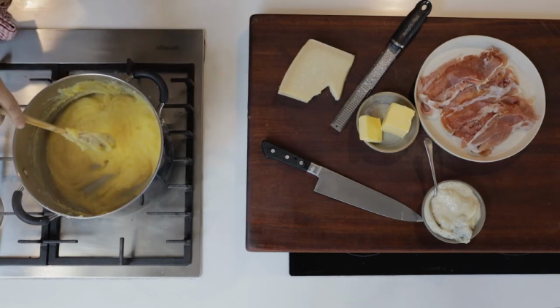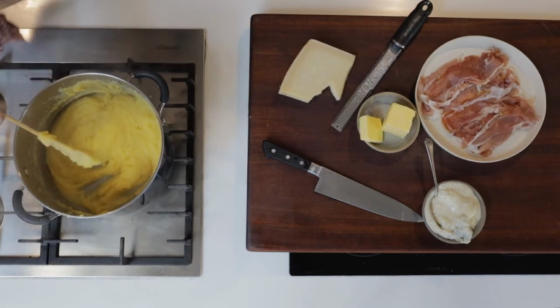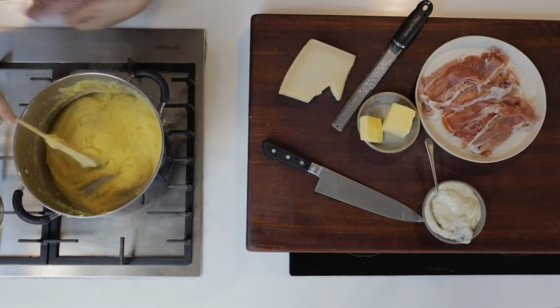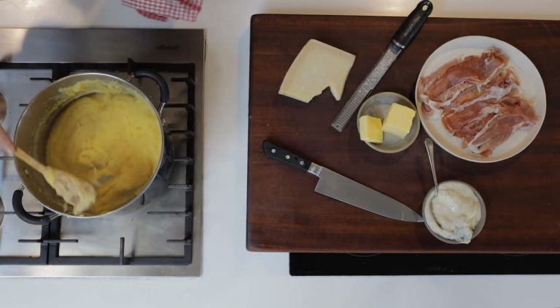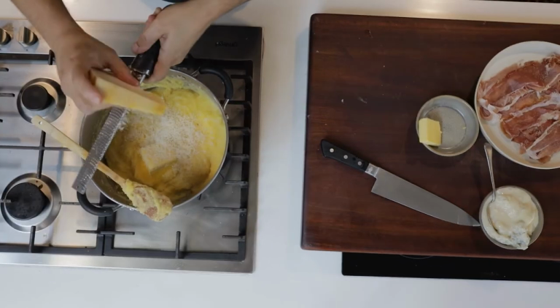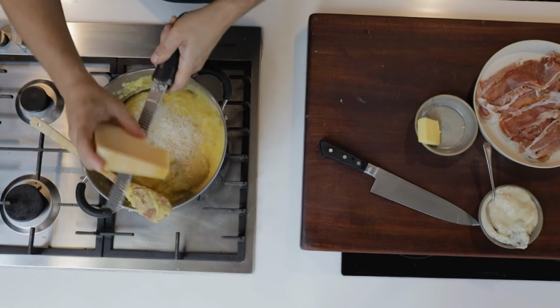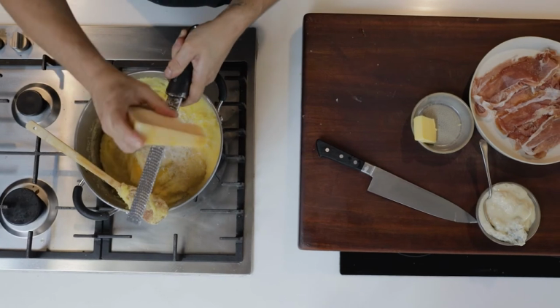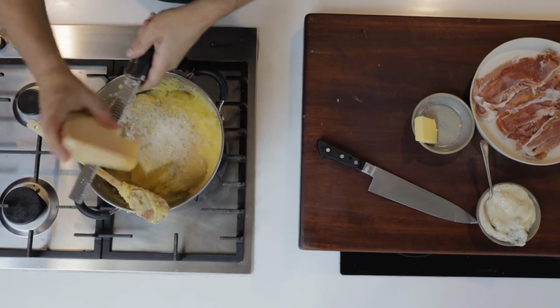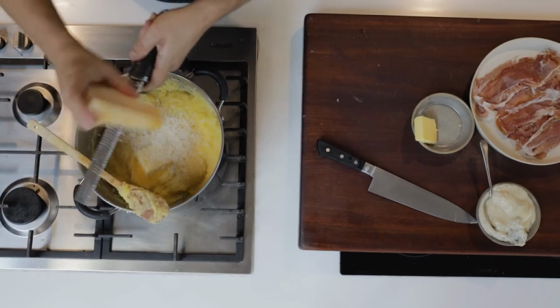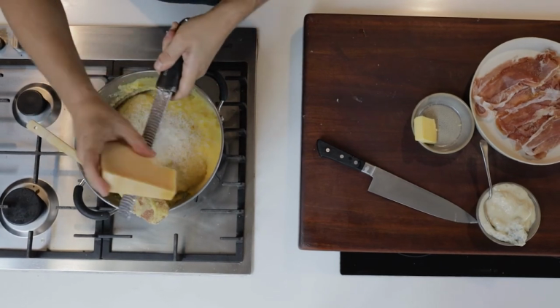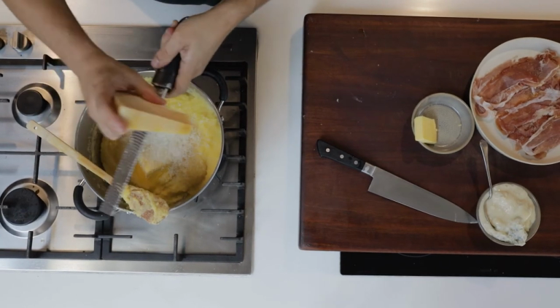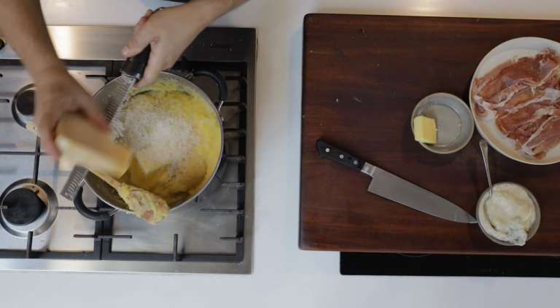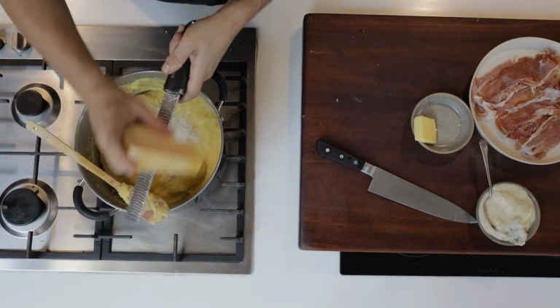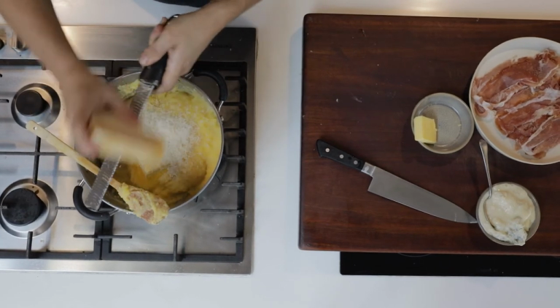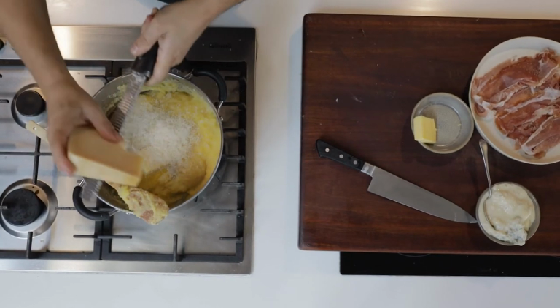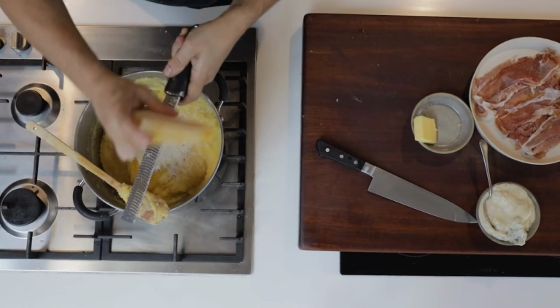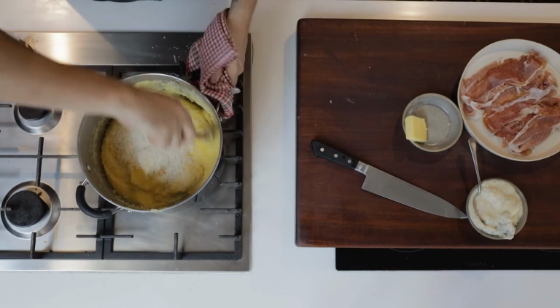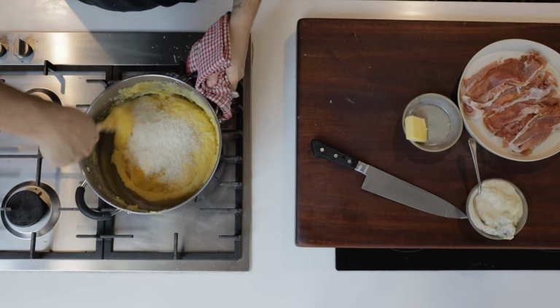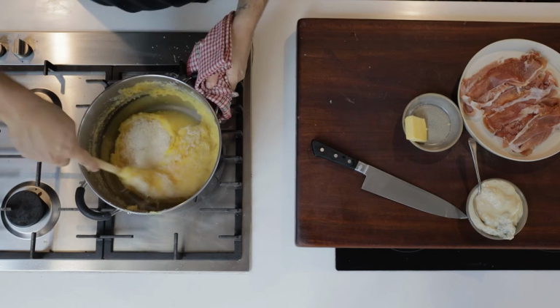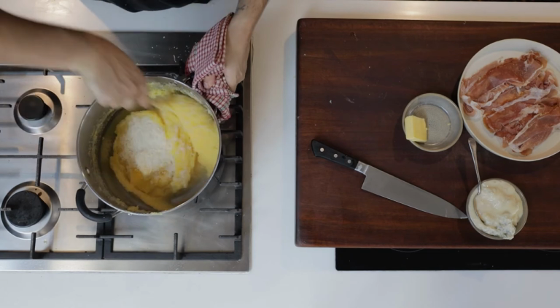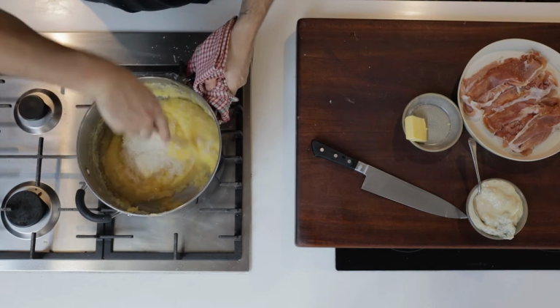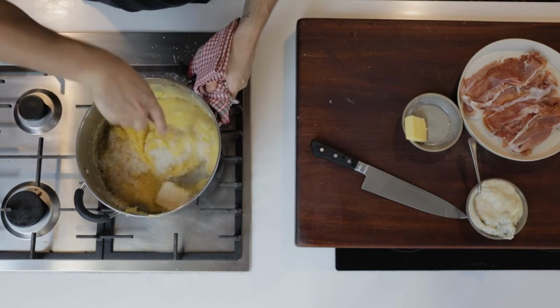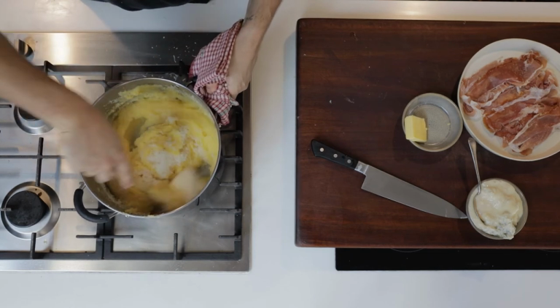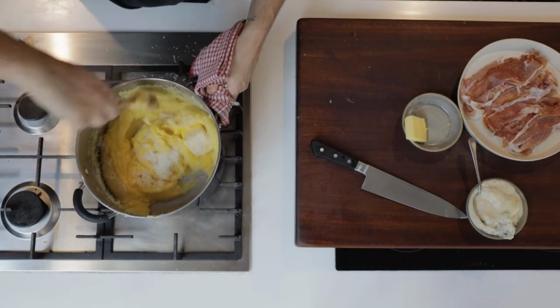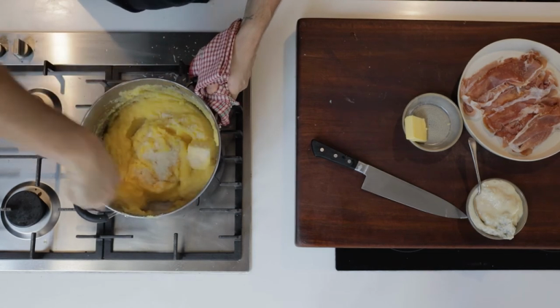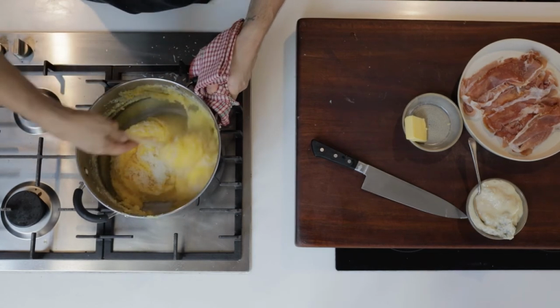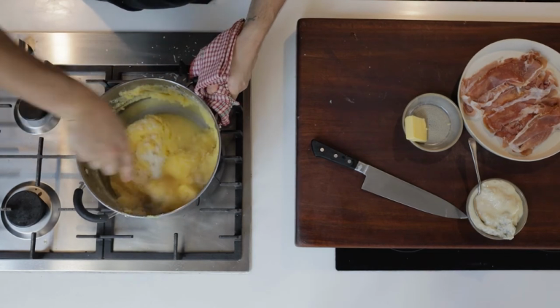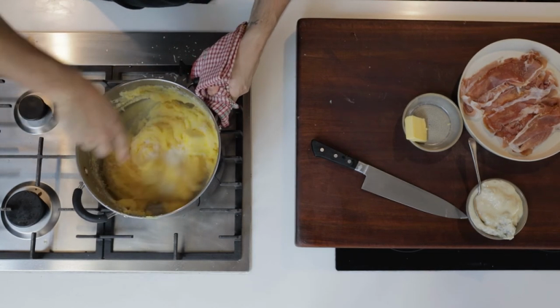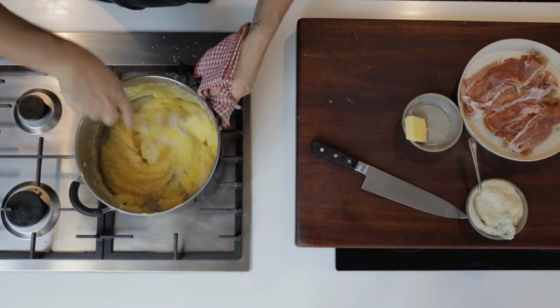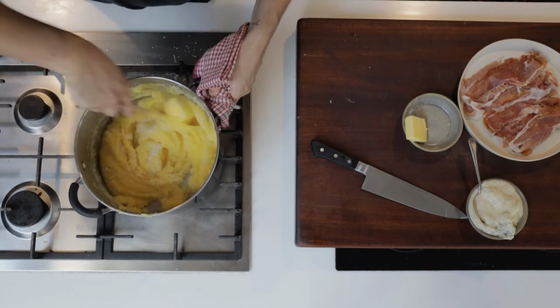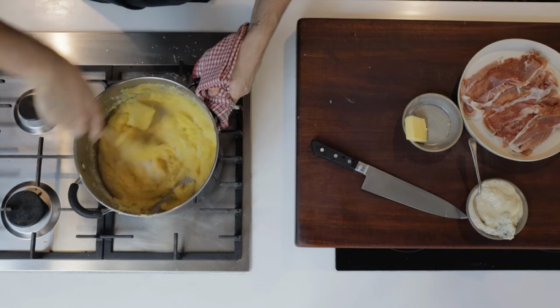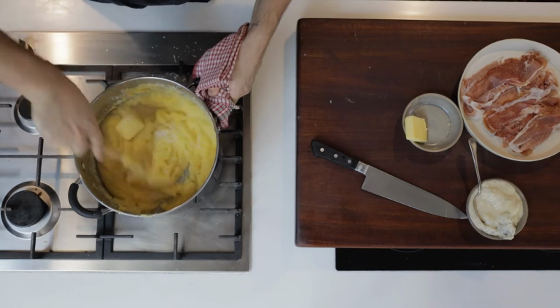Heat can go off. Pop the butter and a good amount of freshly grated parmesan cheese directly into the polenta and stir through really well, making sure all of that butter is melted in and the cheese has been absorbed in also.